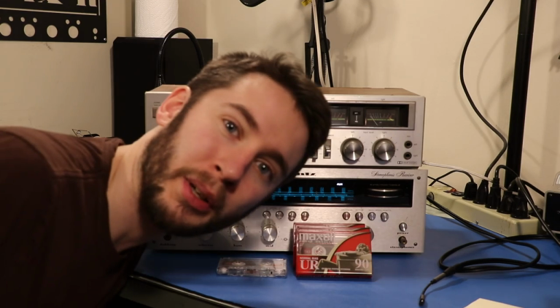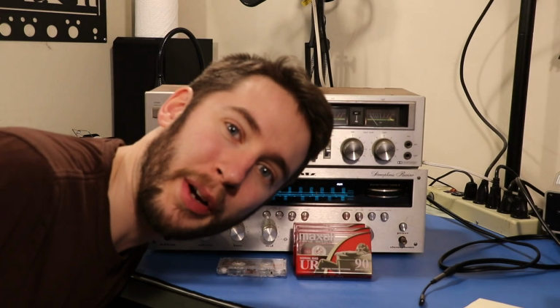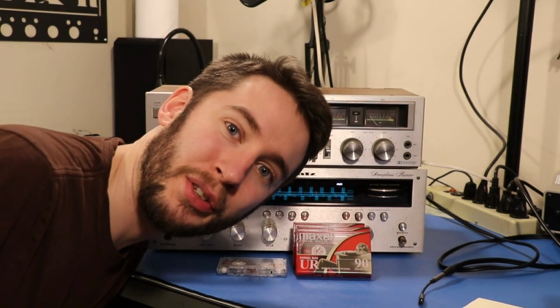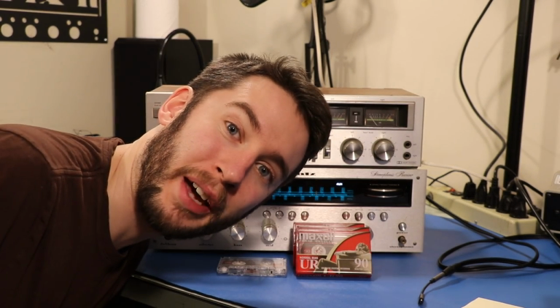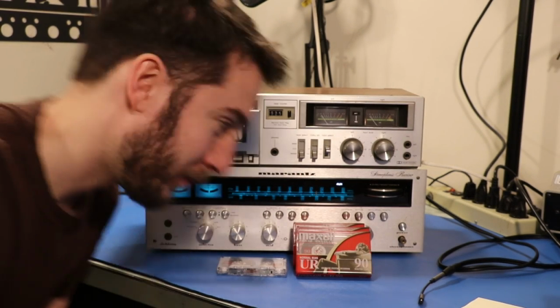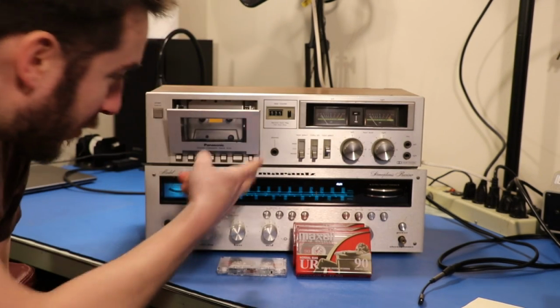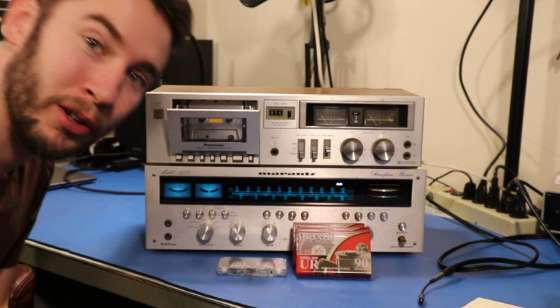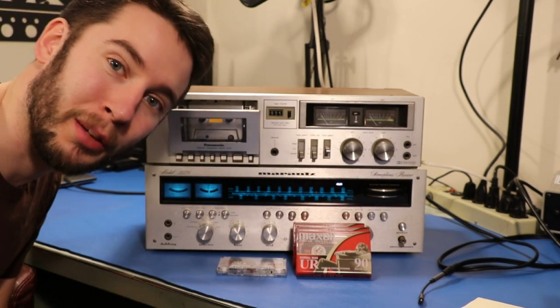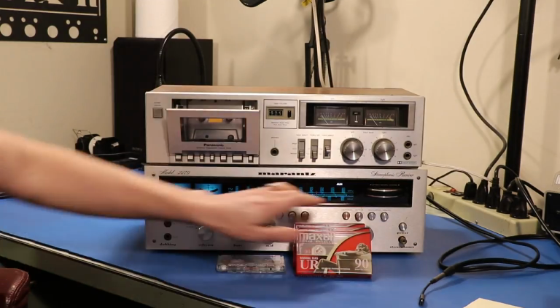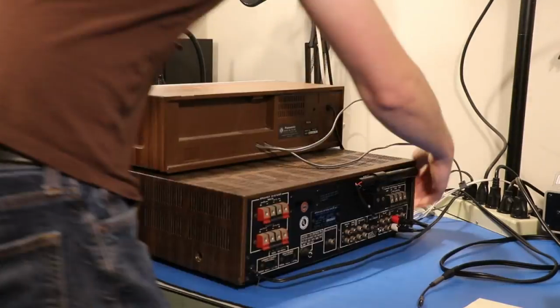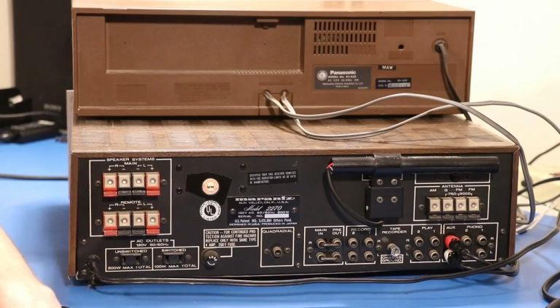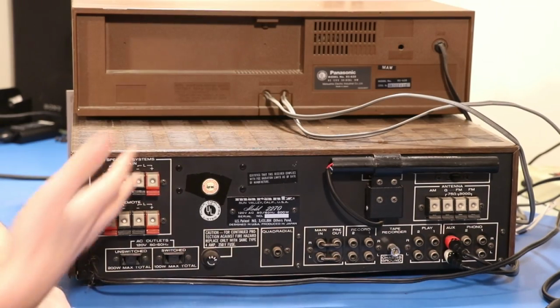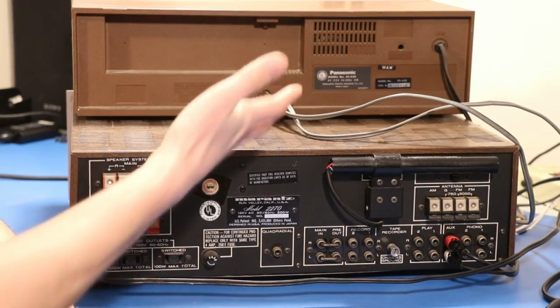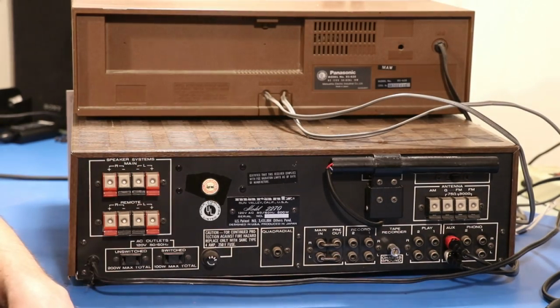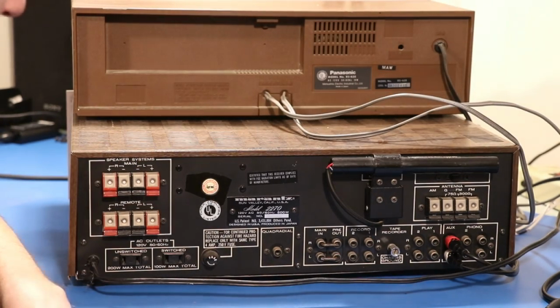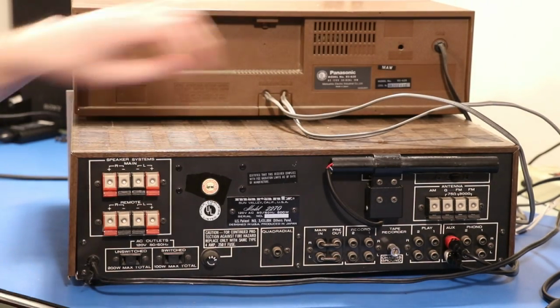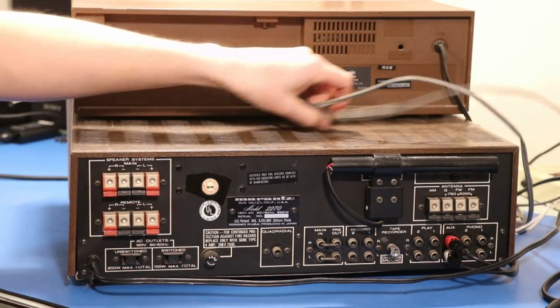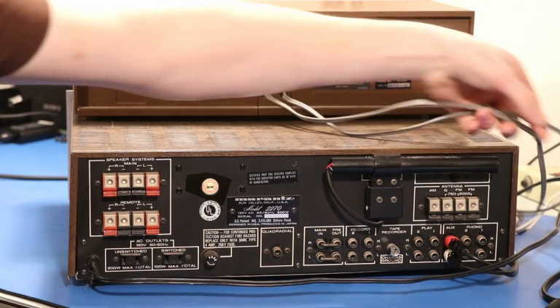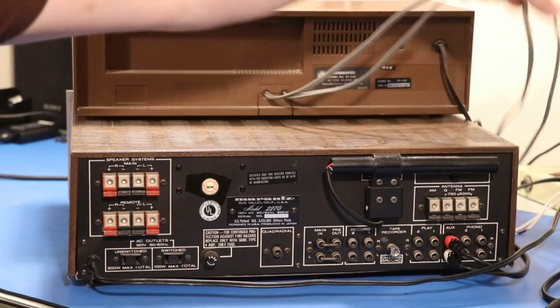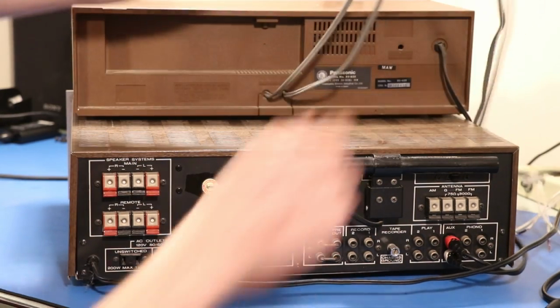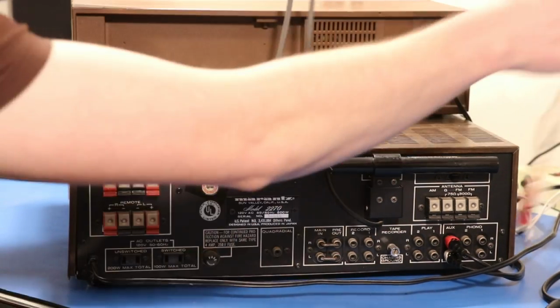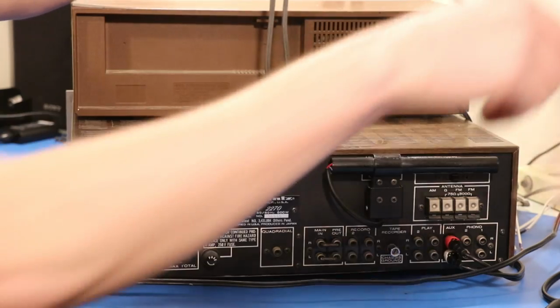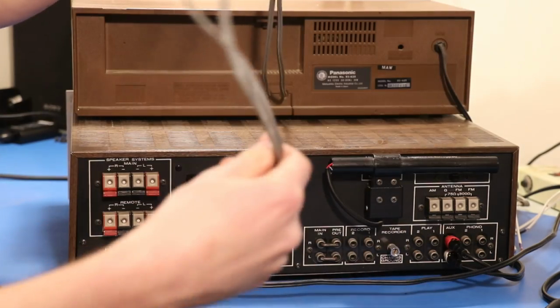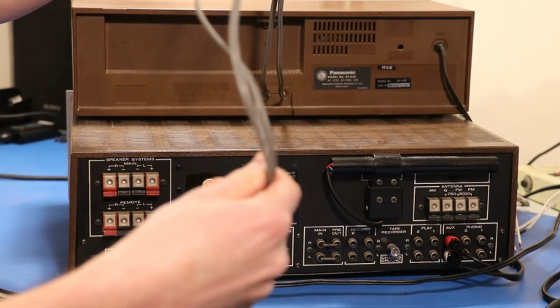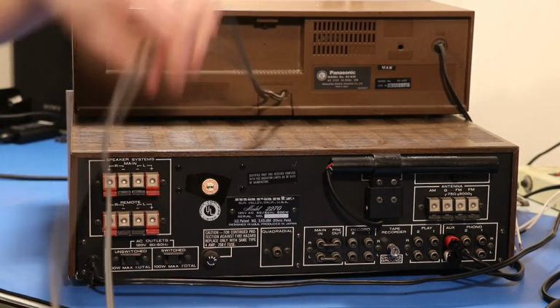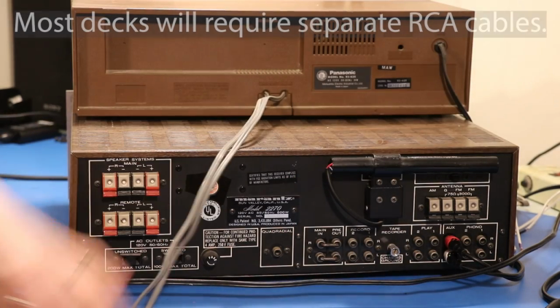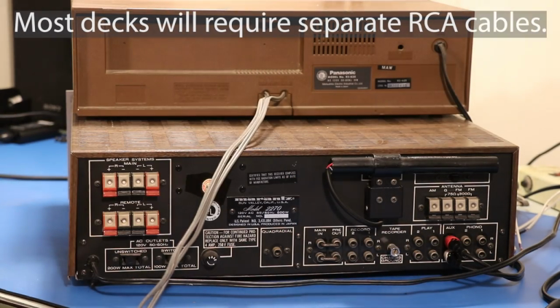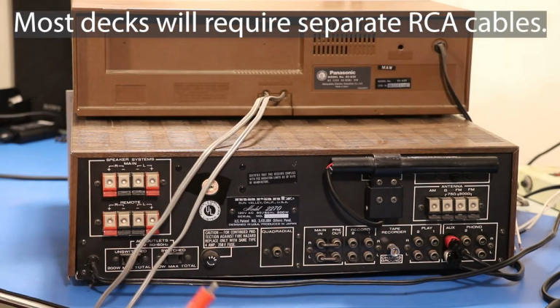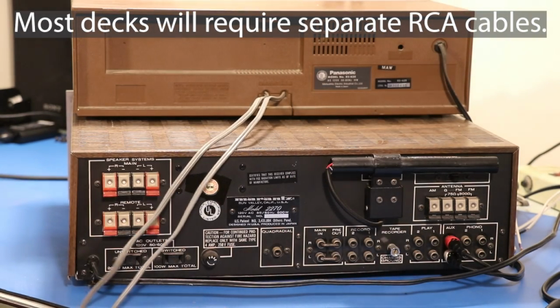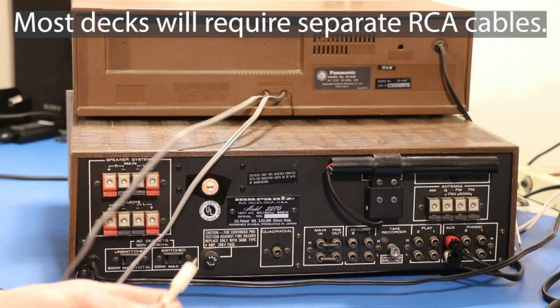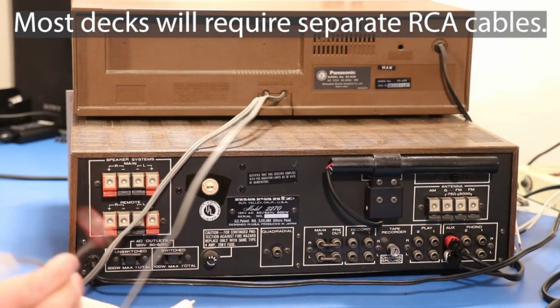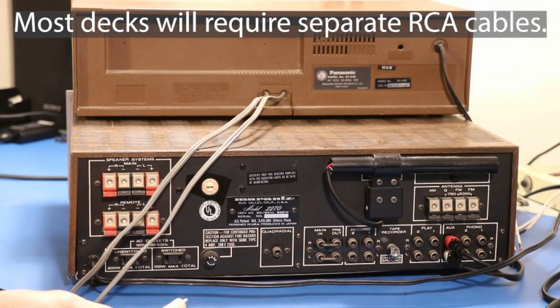But how do I even do that? Let's talk about how you hook this up. Coming around back here, as we can see our tape deck has two RCA cables coming out of it. One is for recording and one is for playback.